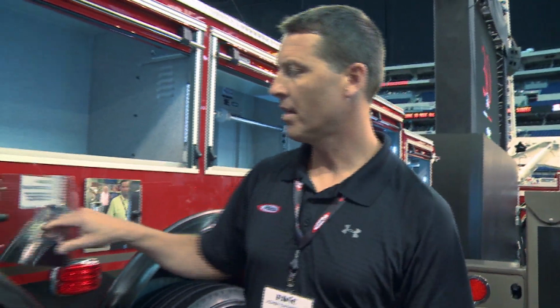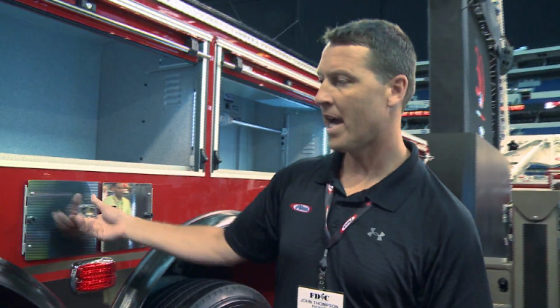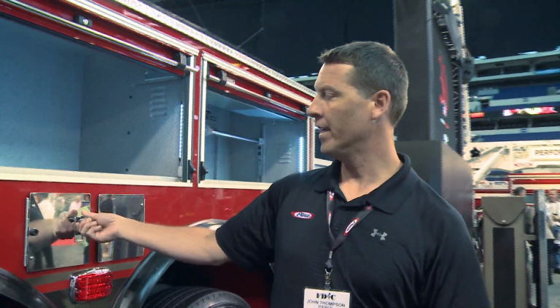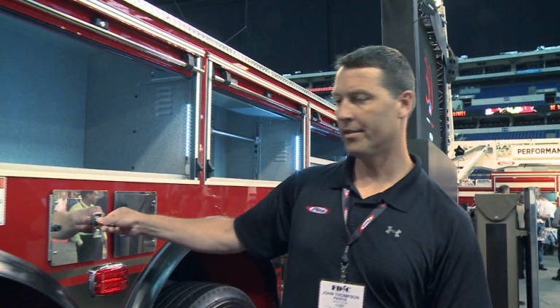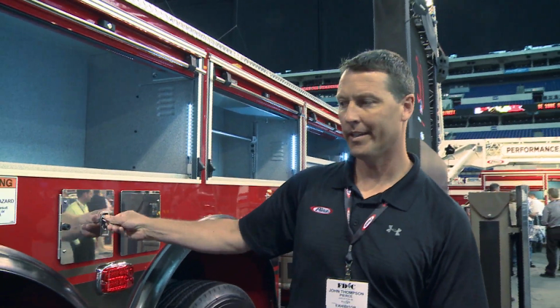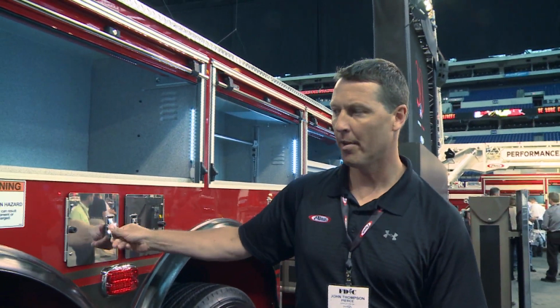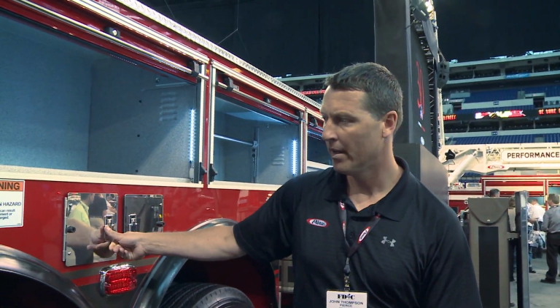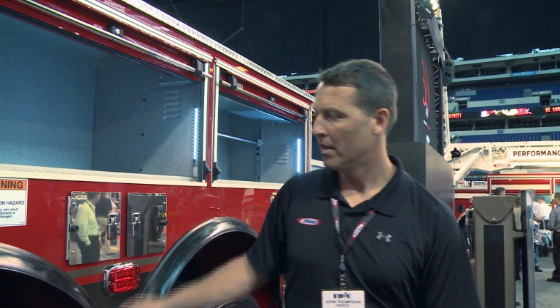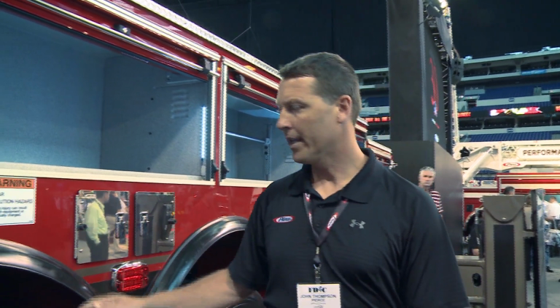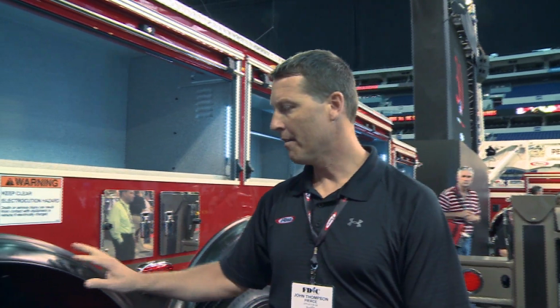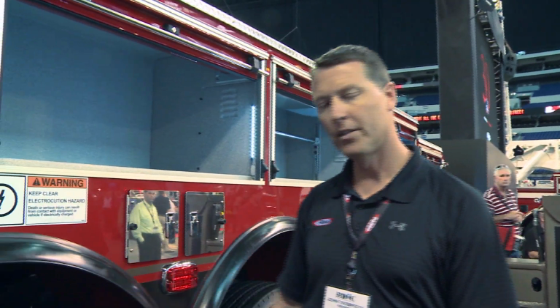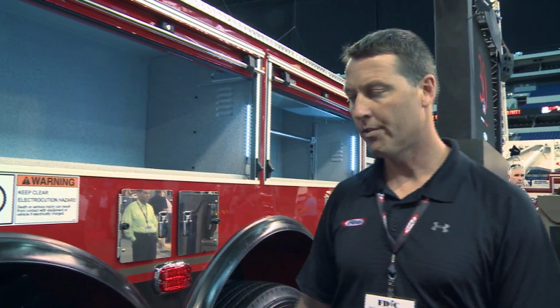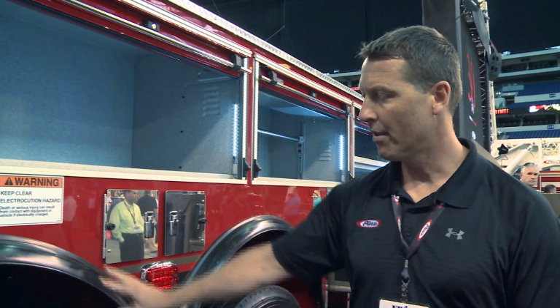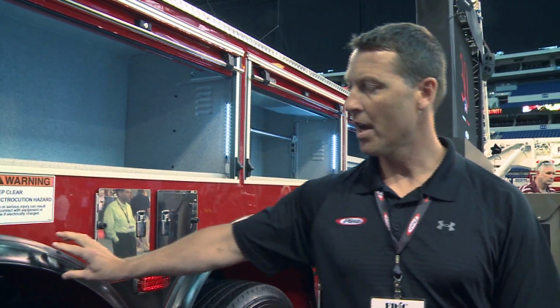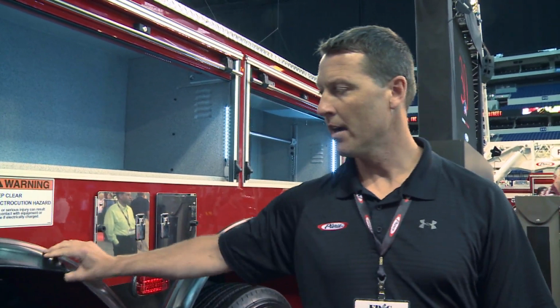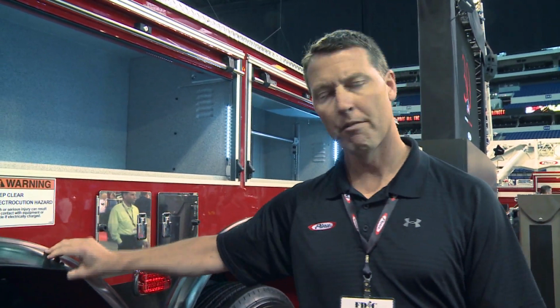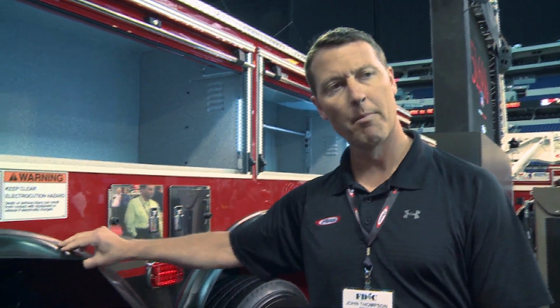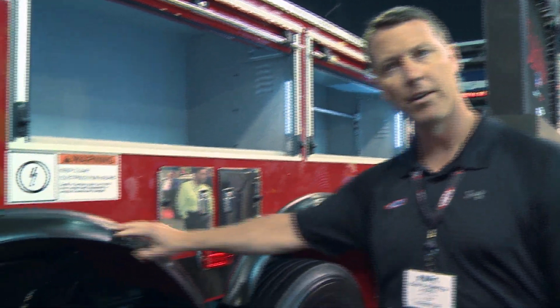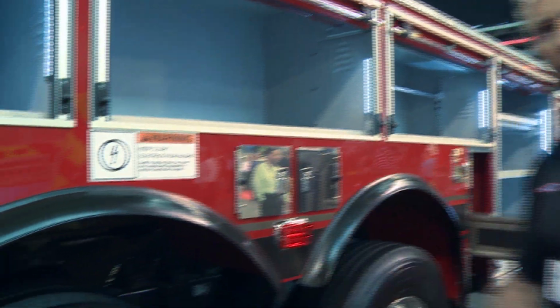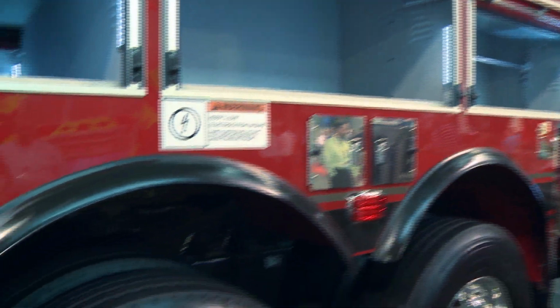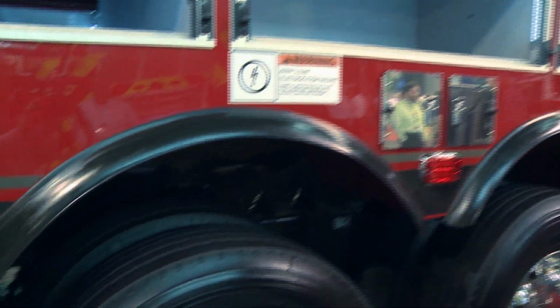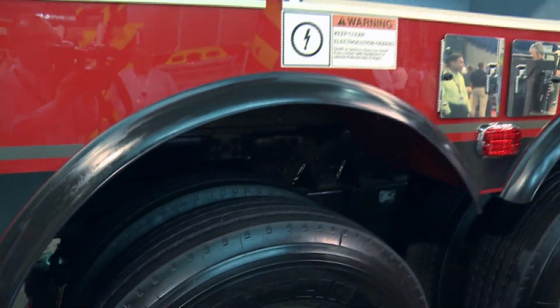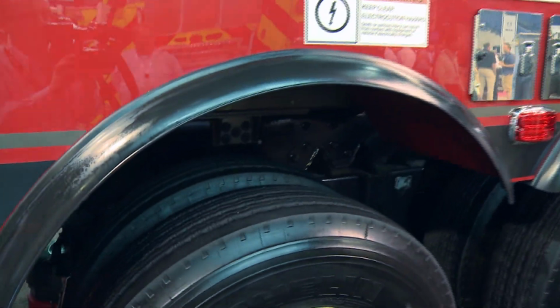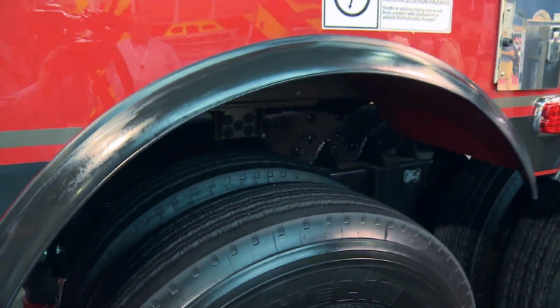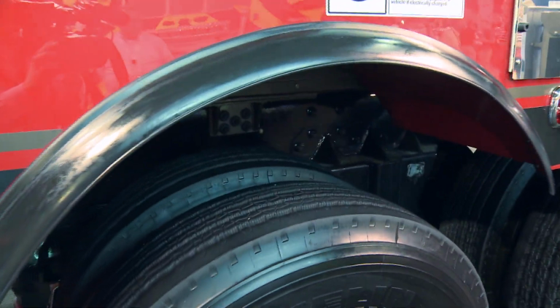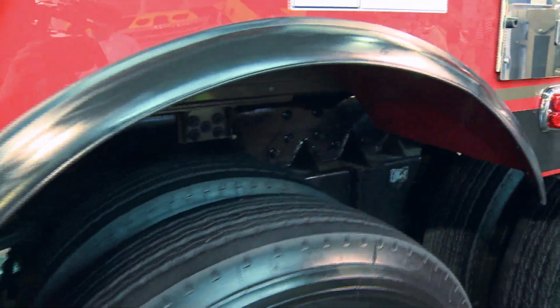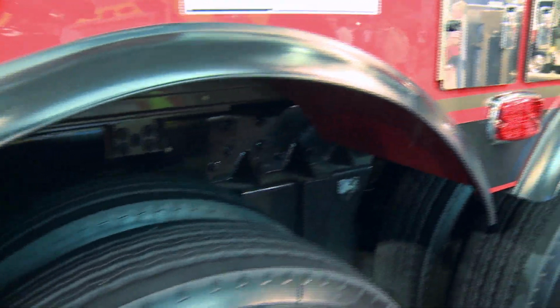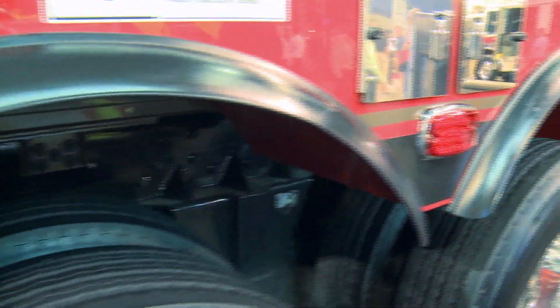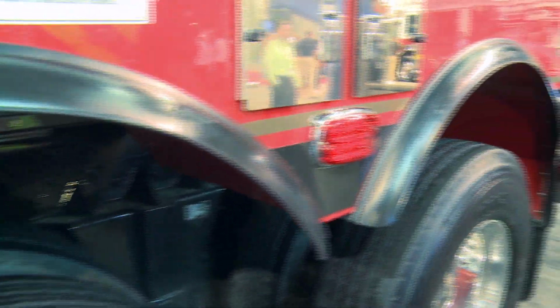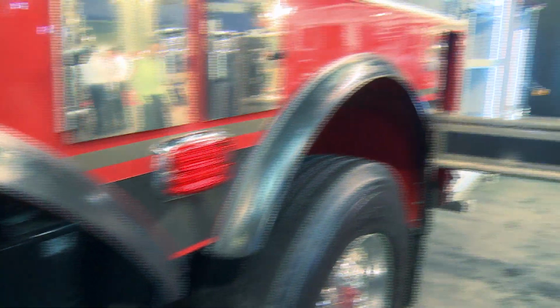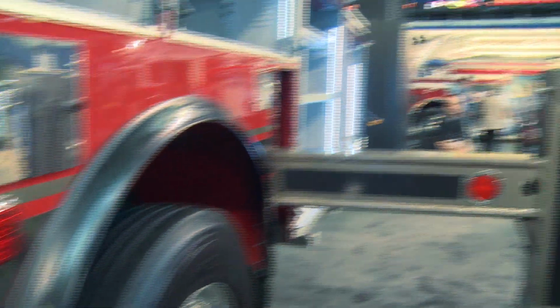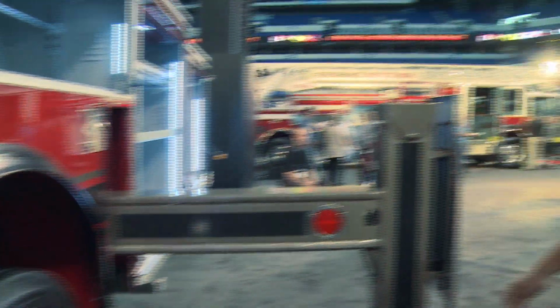Something kind of unique to the City of Tampa — they have a lot of tight streets, so they run rubber fender crowns instead of chrome. They're easier to be replaced.